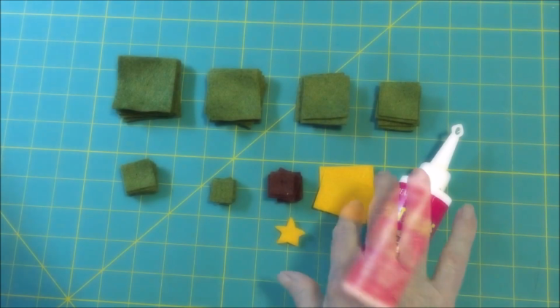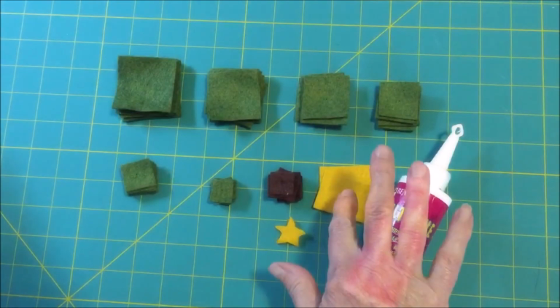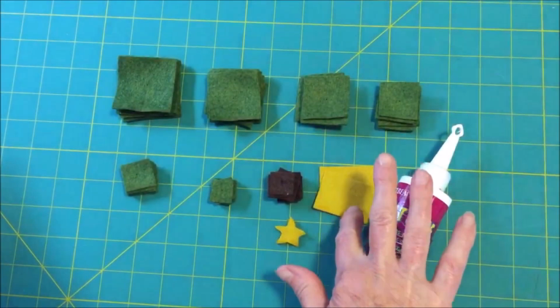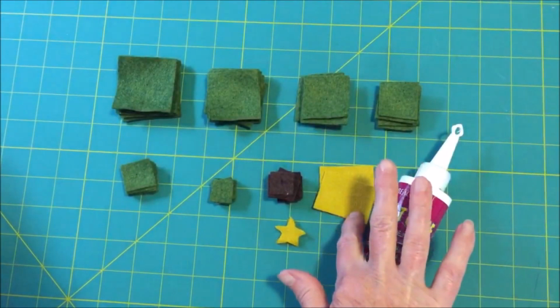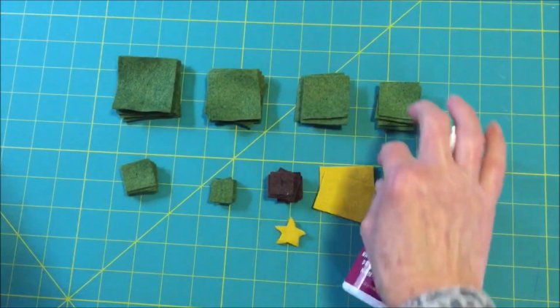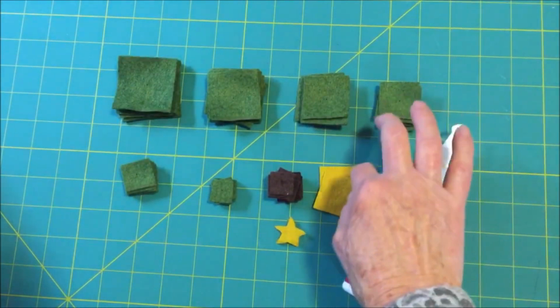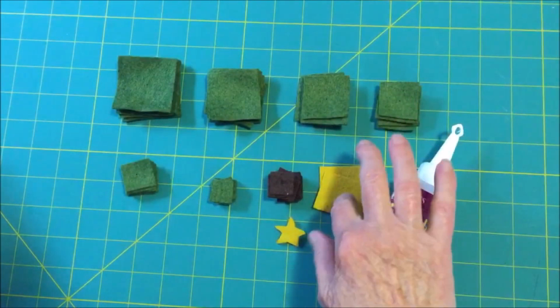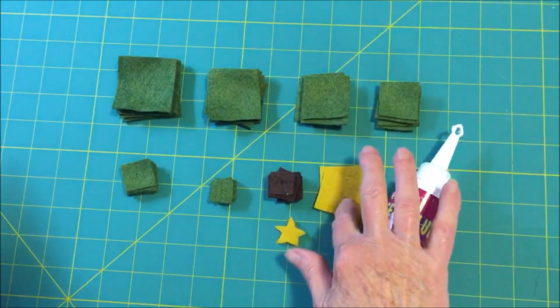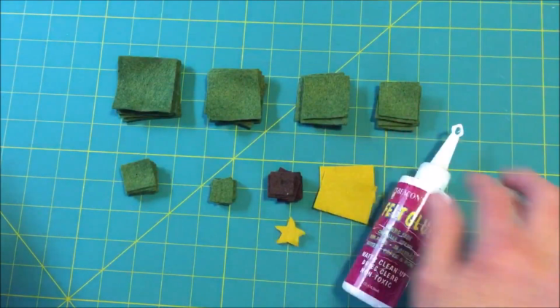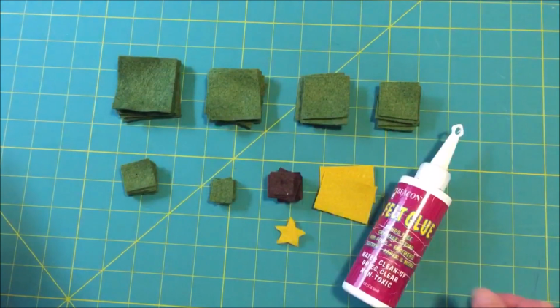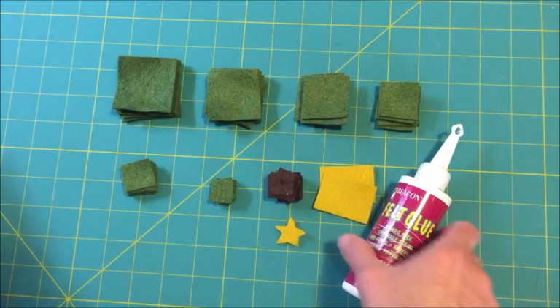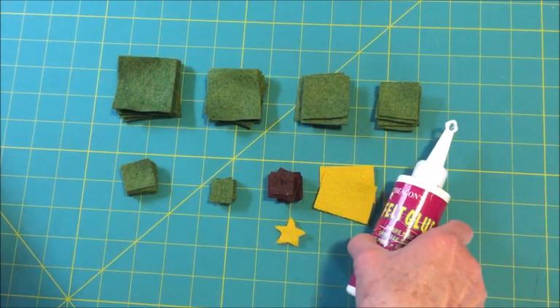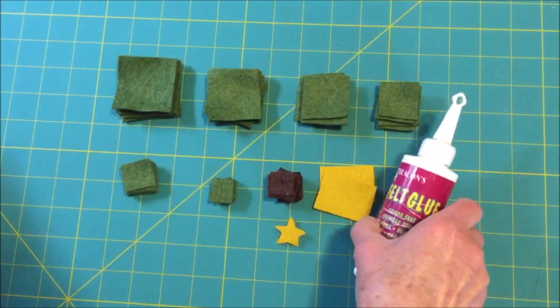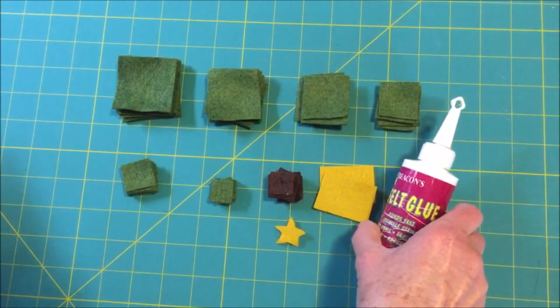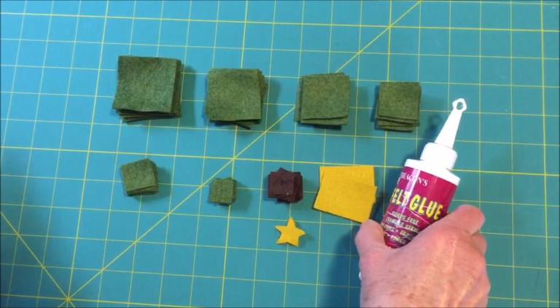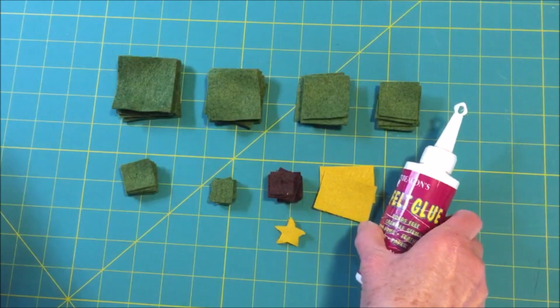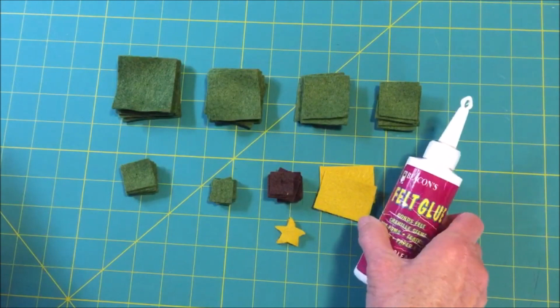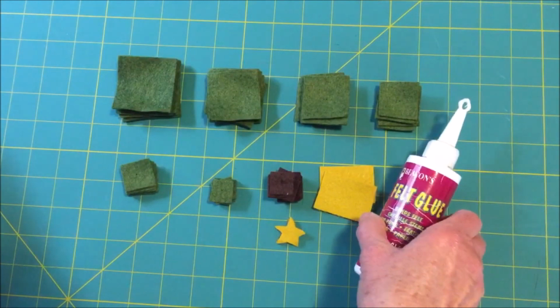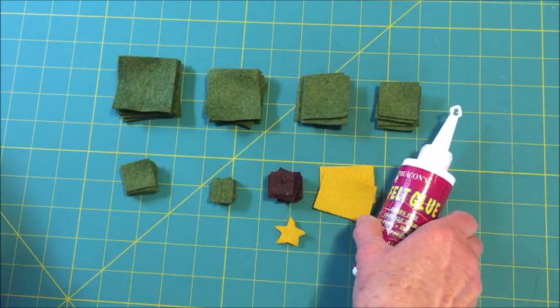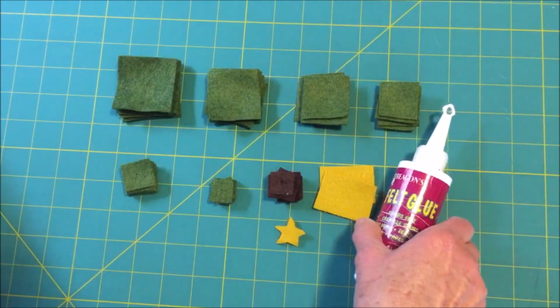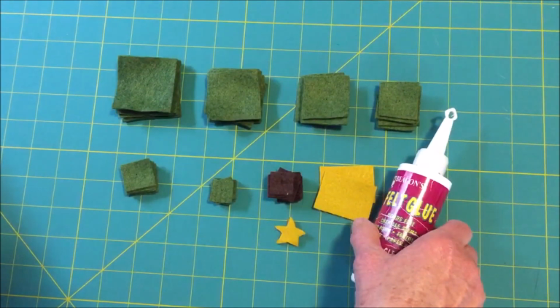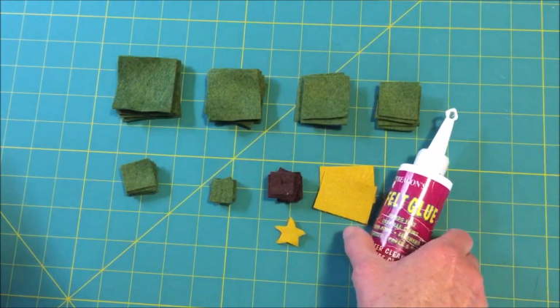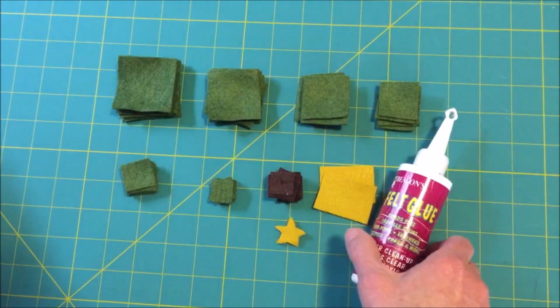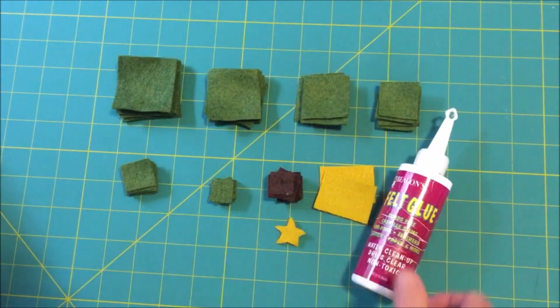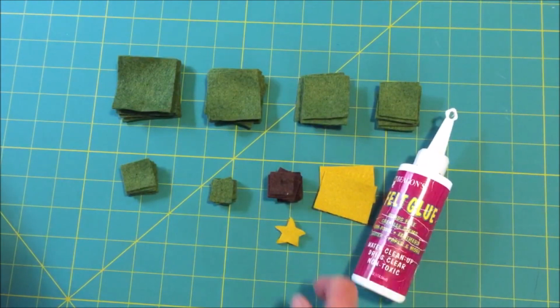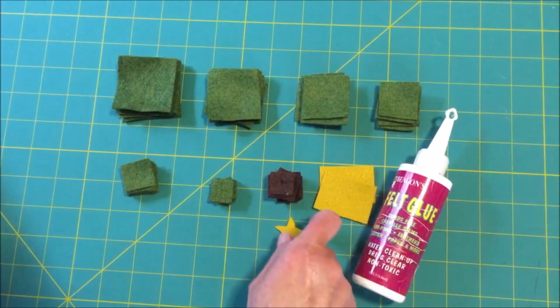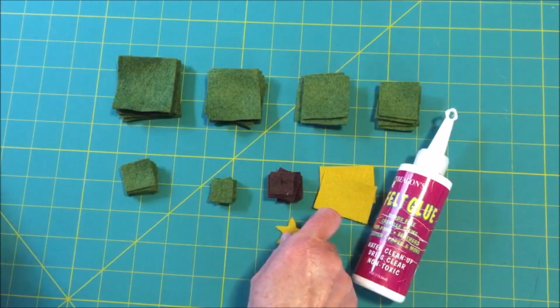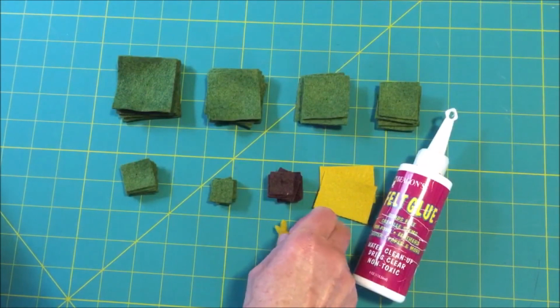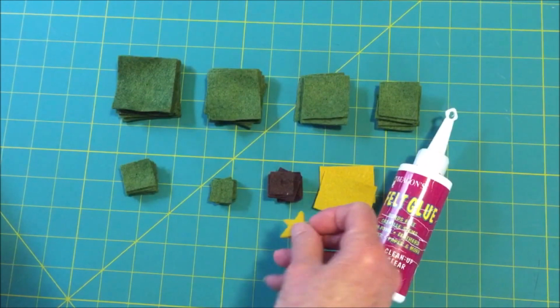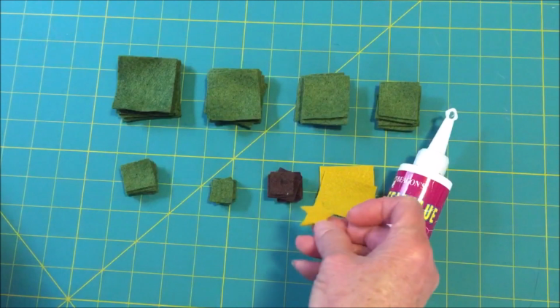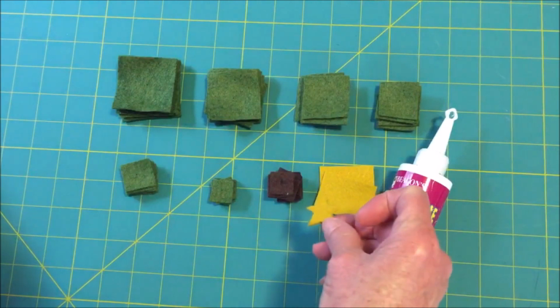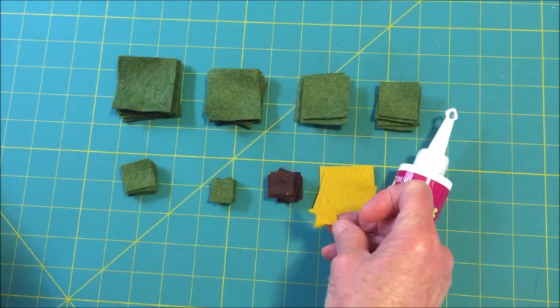With the two pieces of gold fabric, glue them together with some felt glue. After they're dry, cut out a star.